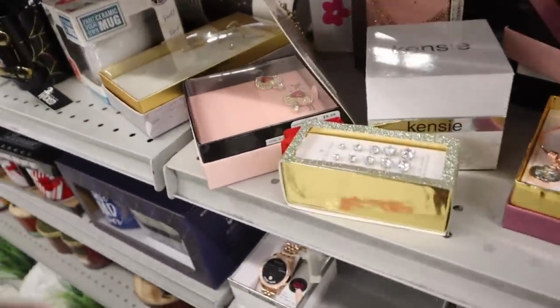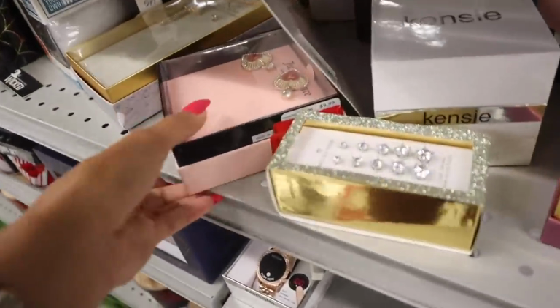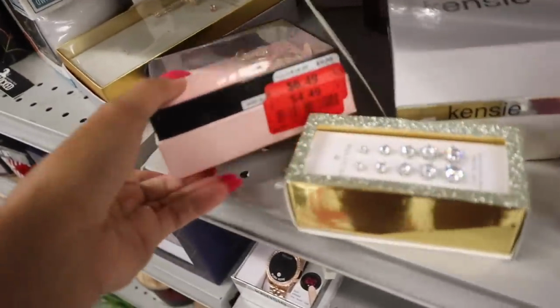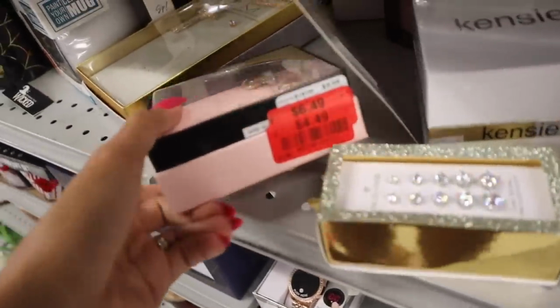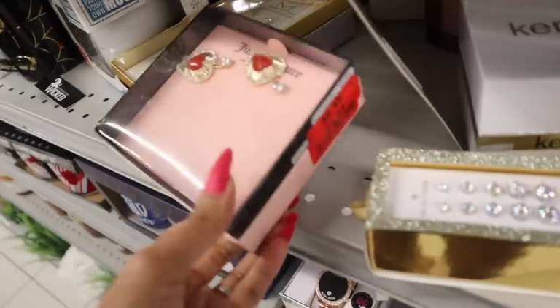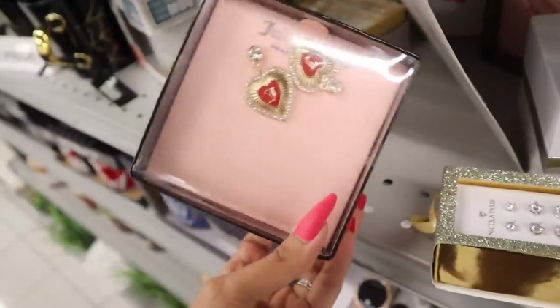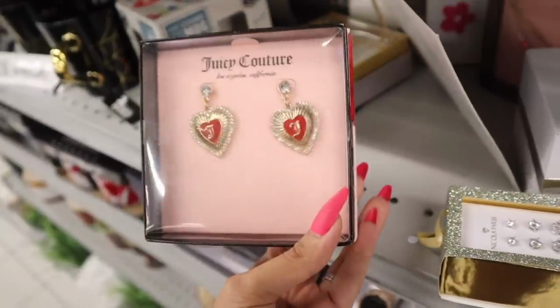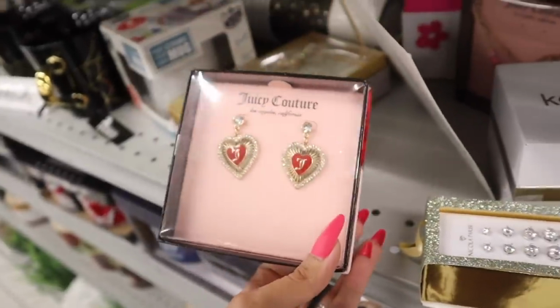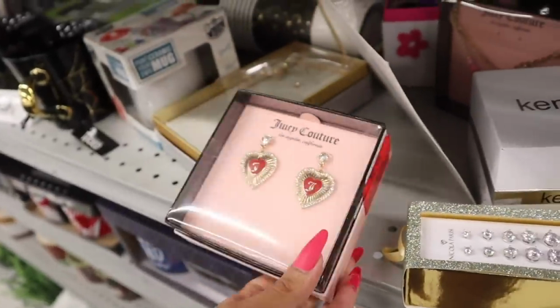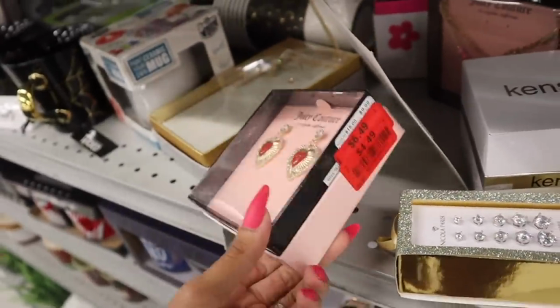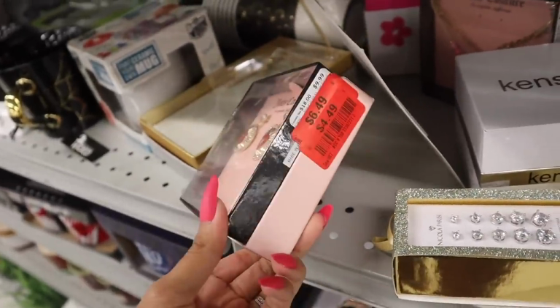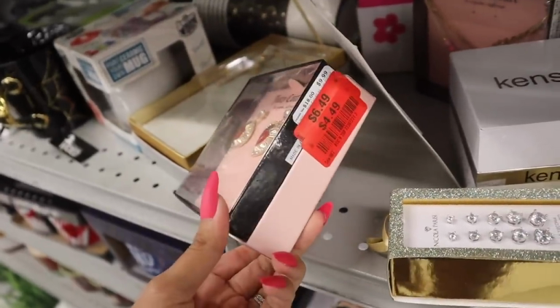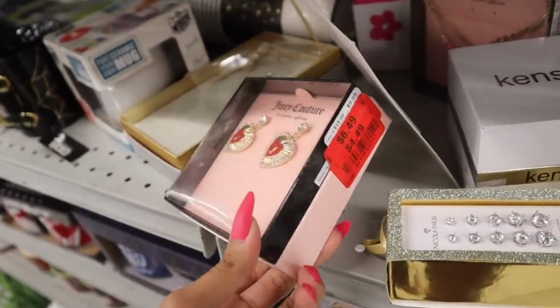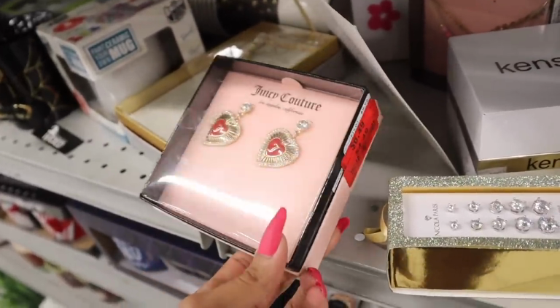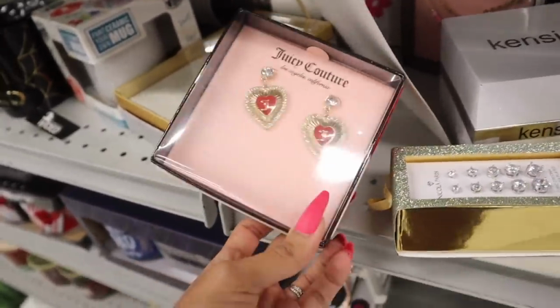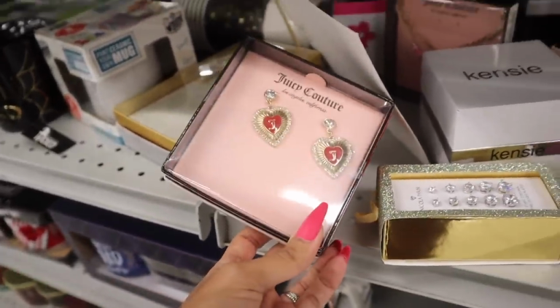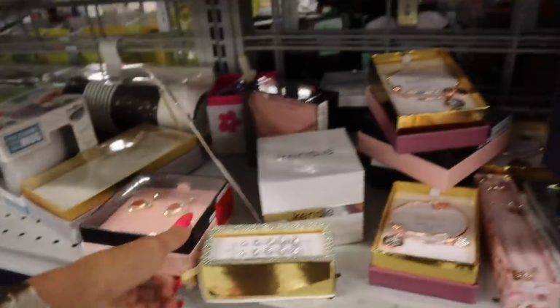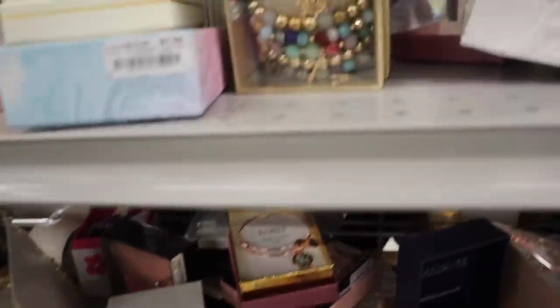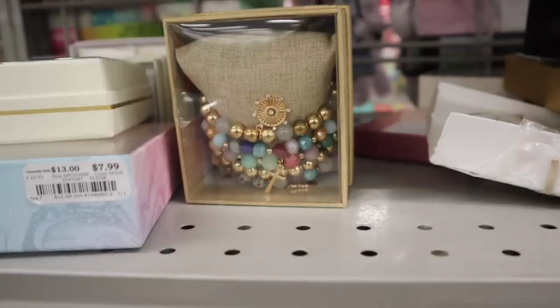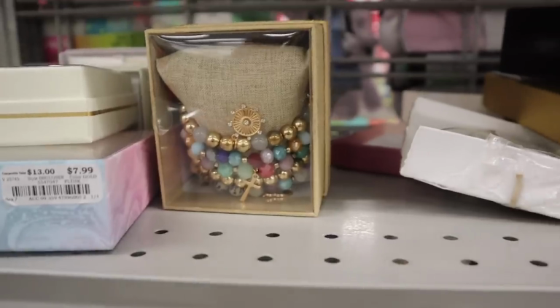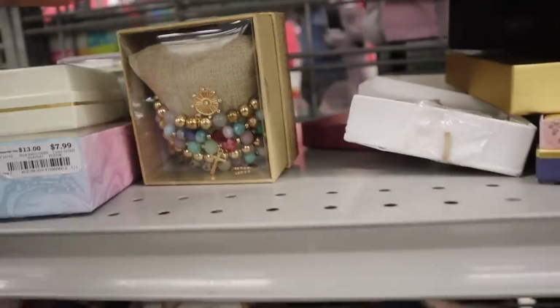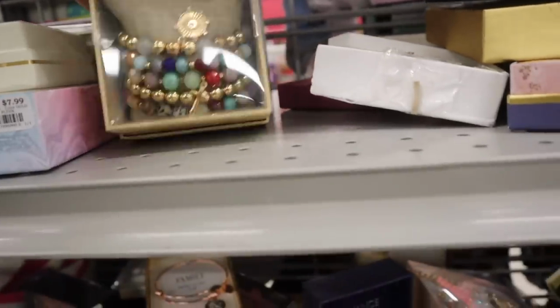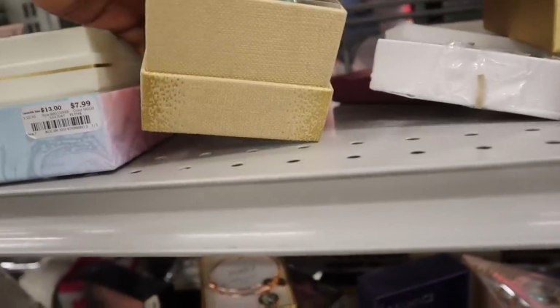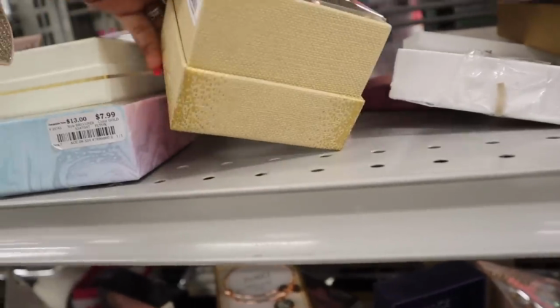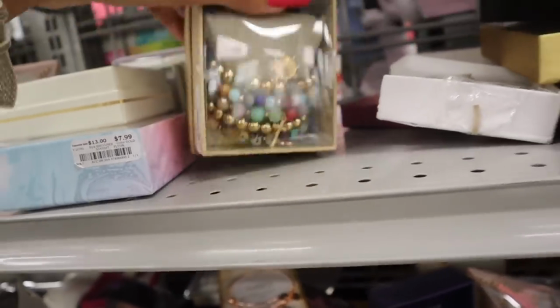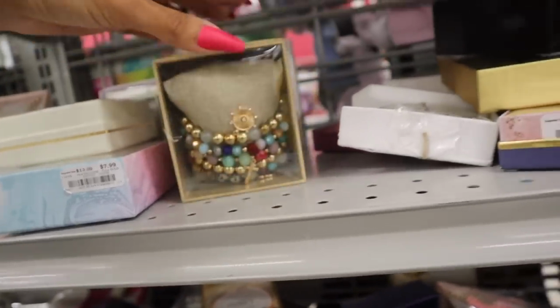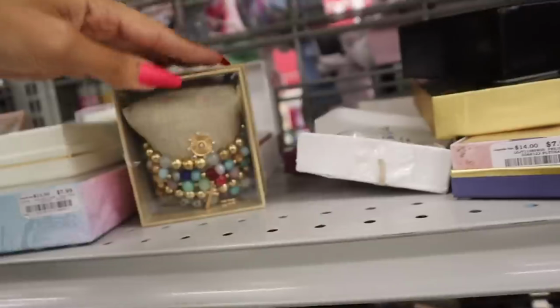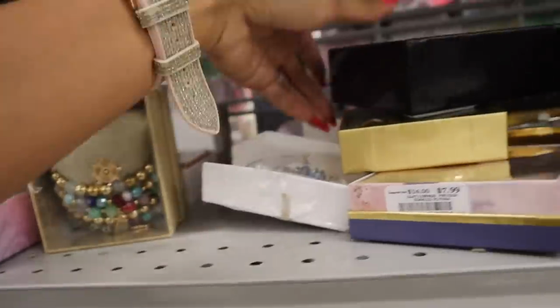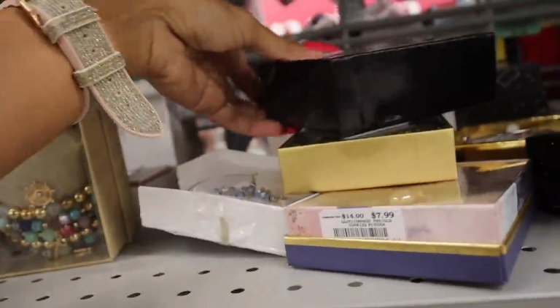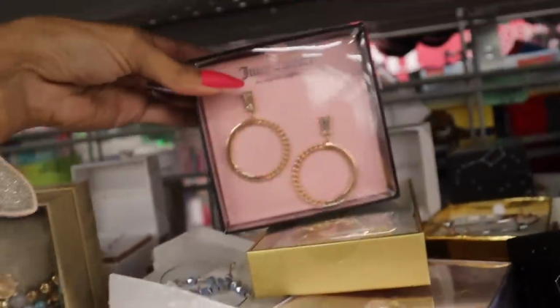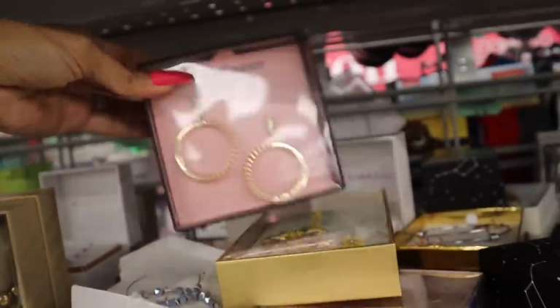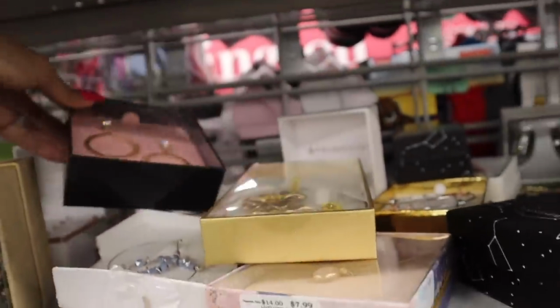Juicy Couture got marked down again to only $4 — isn't that amazing? I love Juicy Couture, it's a really good deal. And all the way up here they have these beaded bracelets which I think are so adorable — this one is $10. Juicy Couture again.